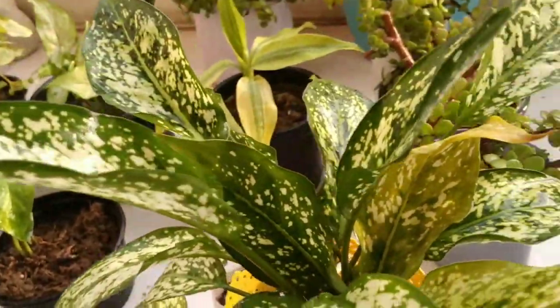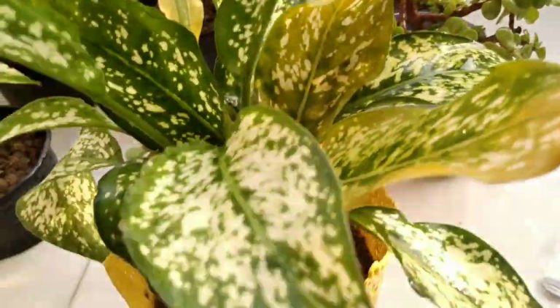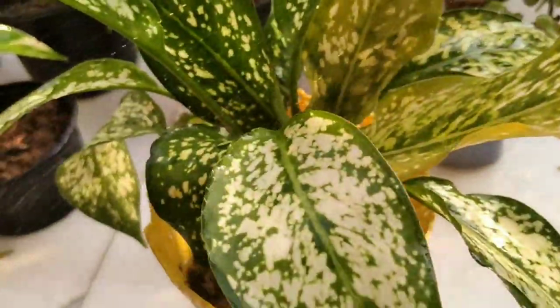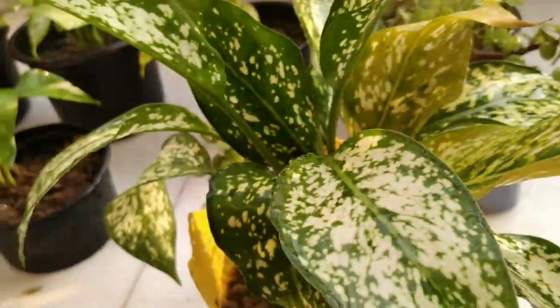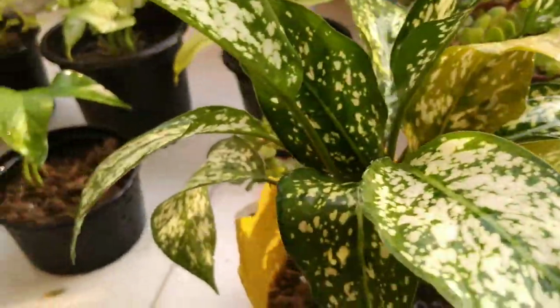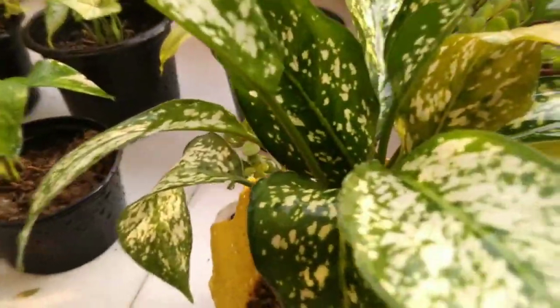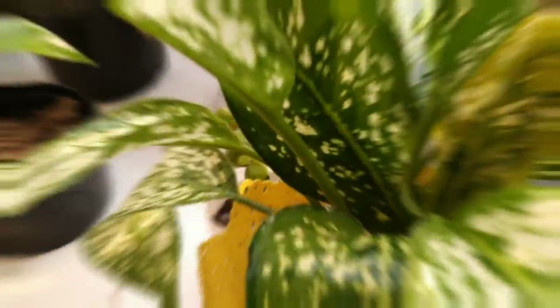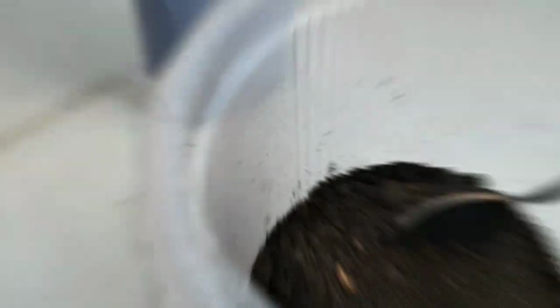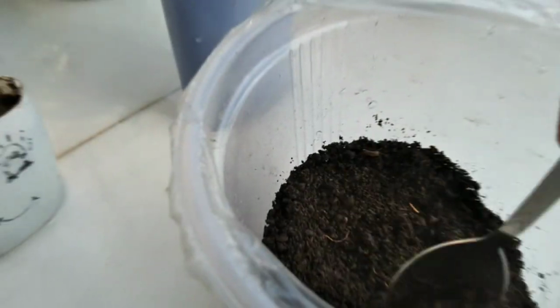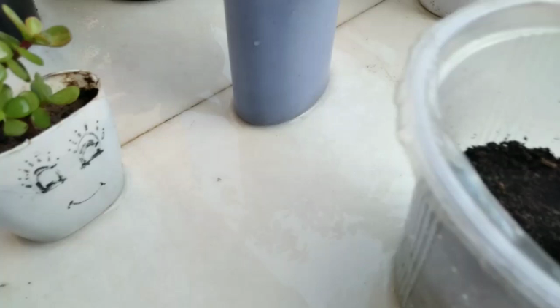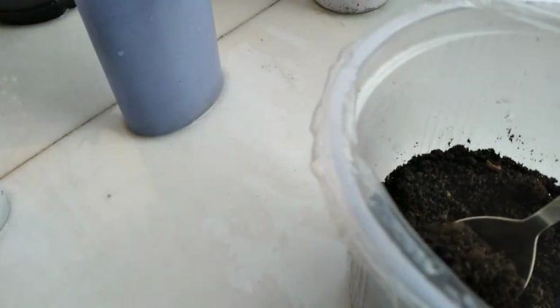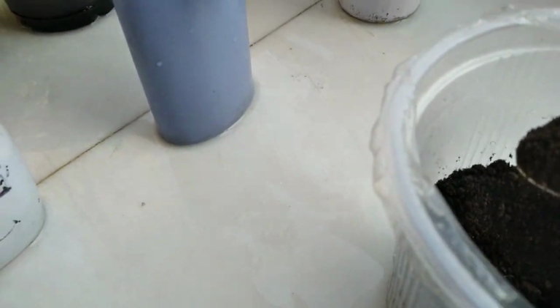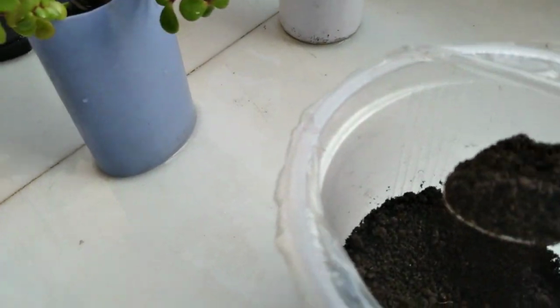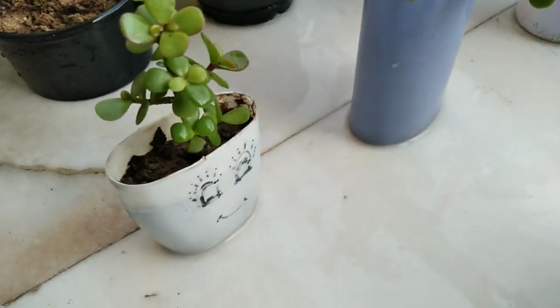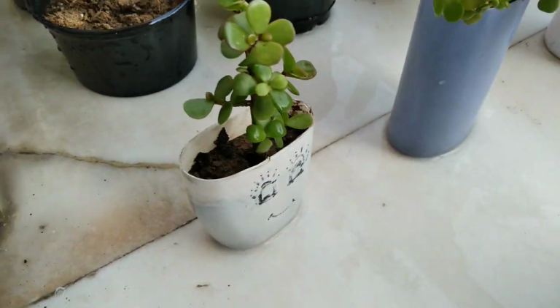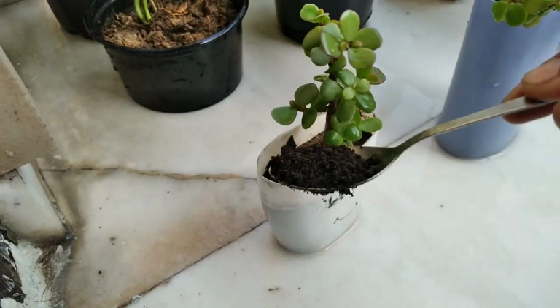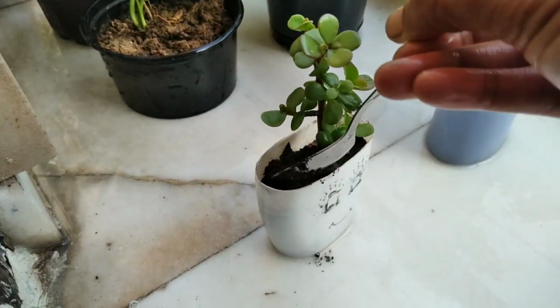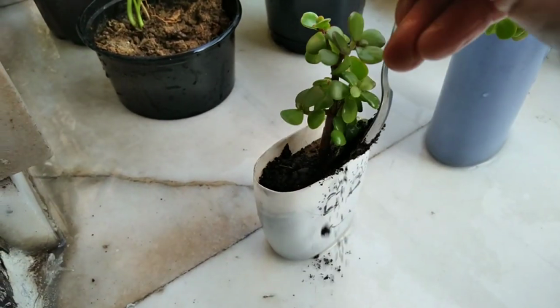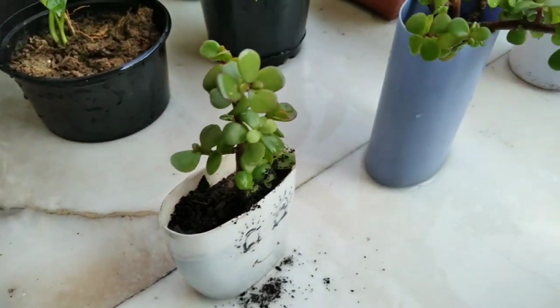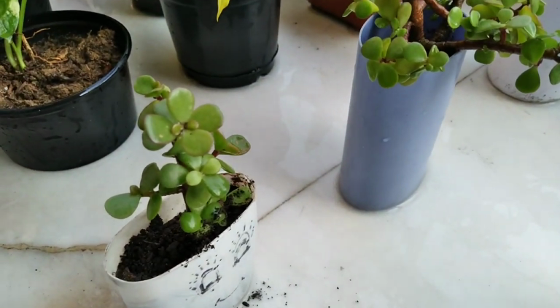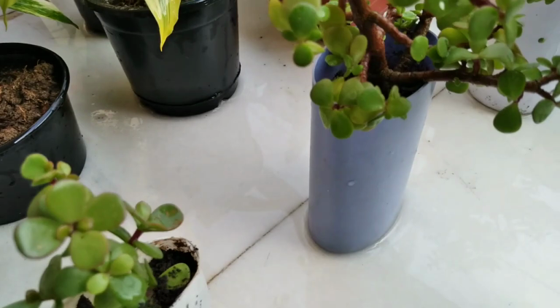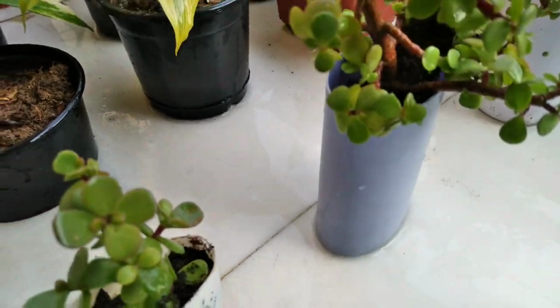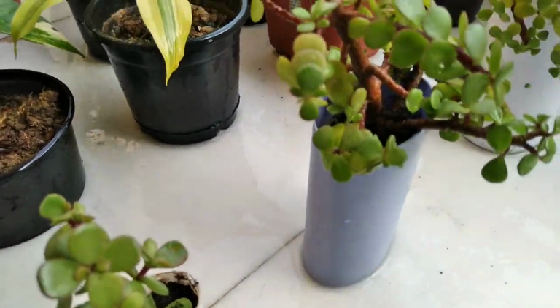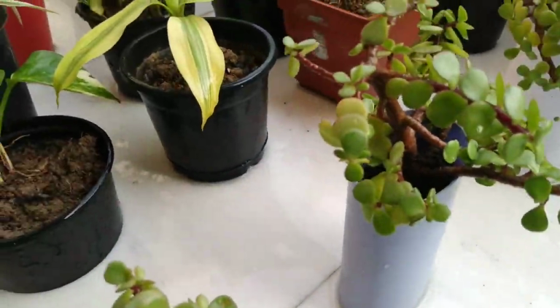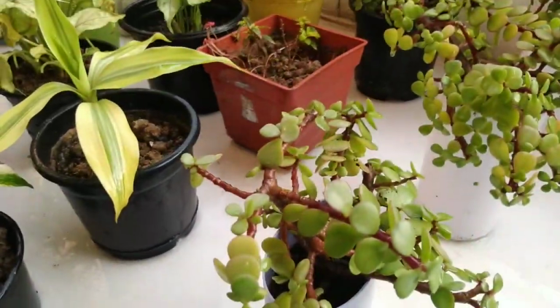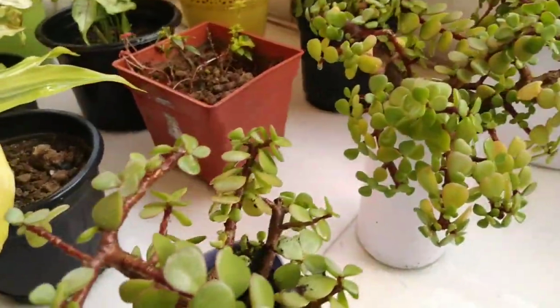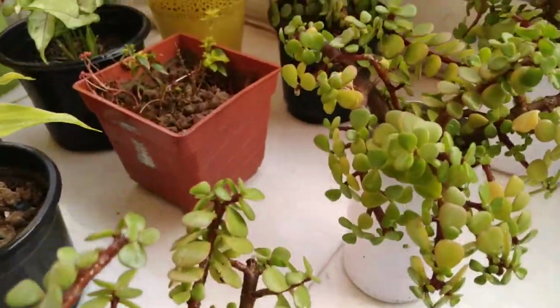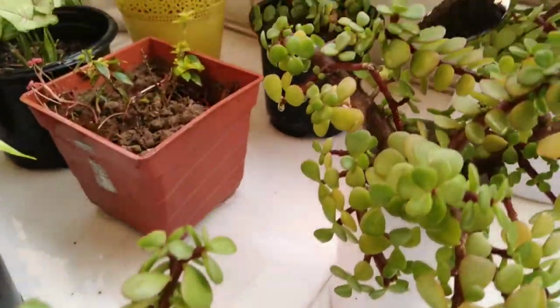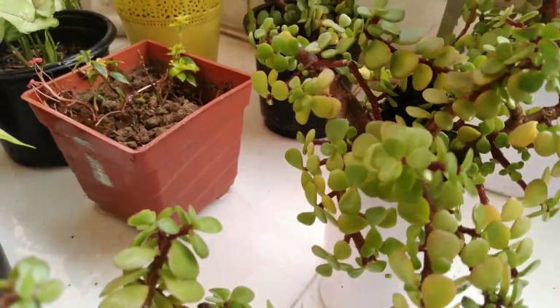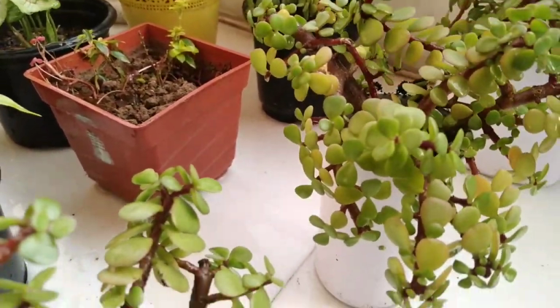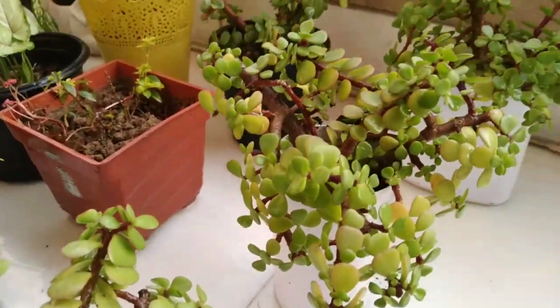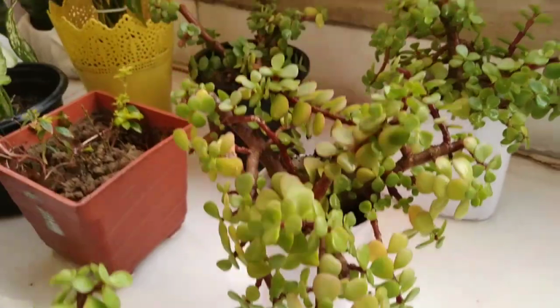Now let me tell you what fertilizers you should give to this plant. In winter season plants don't need that much fertilizer. They only need kitchen waste compost and a little amount of vermicompost.